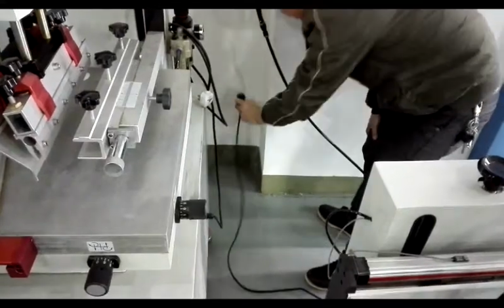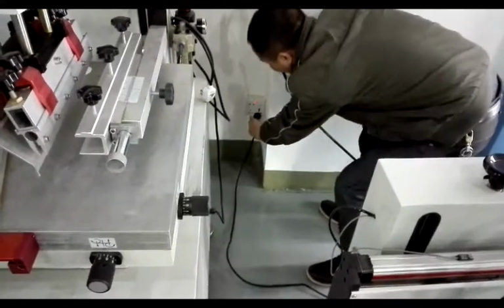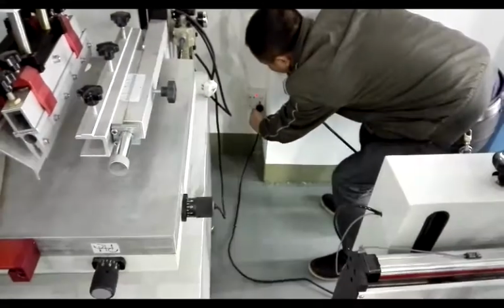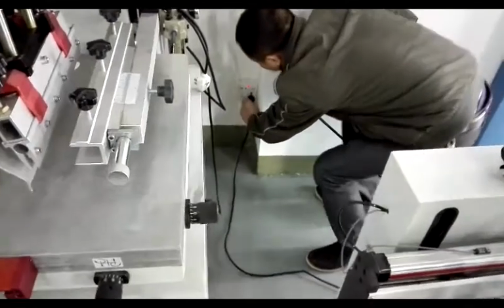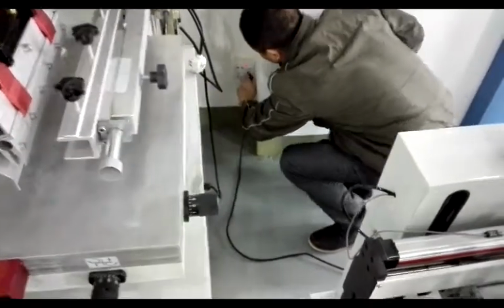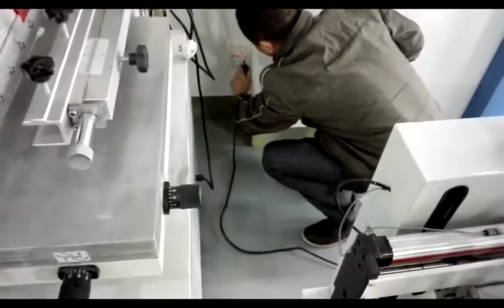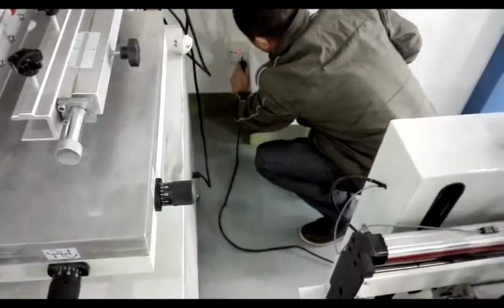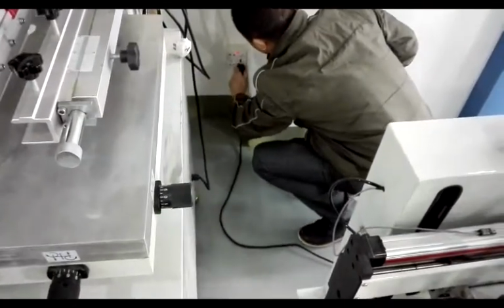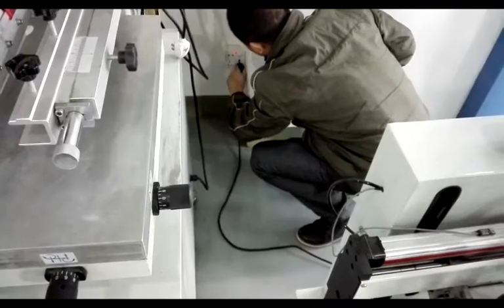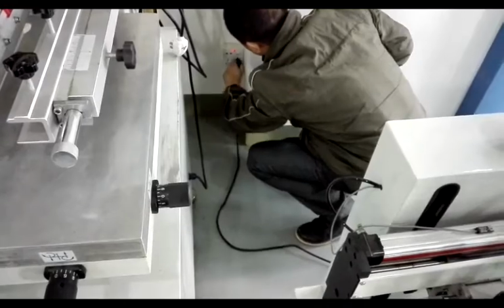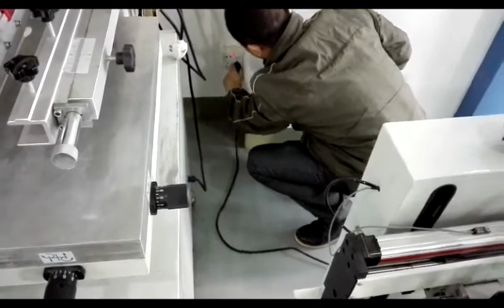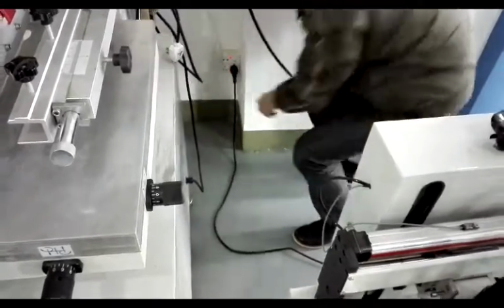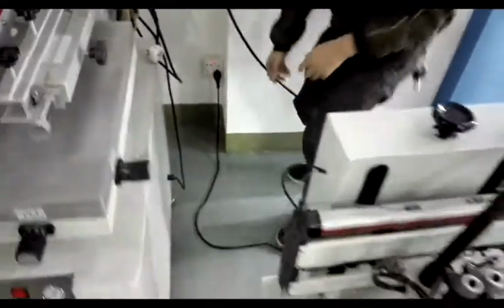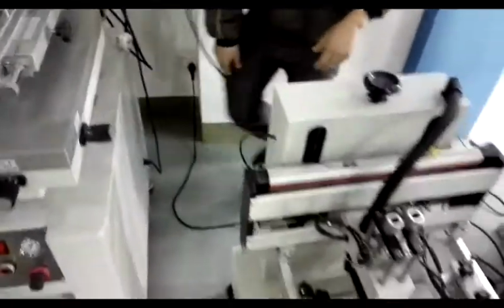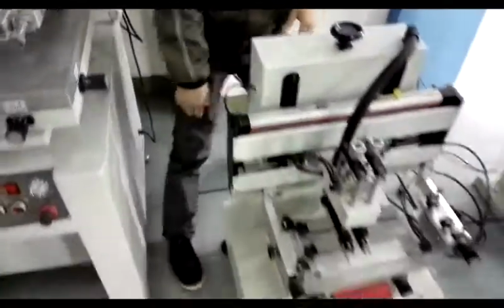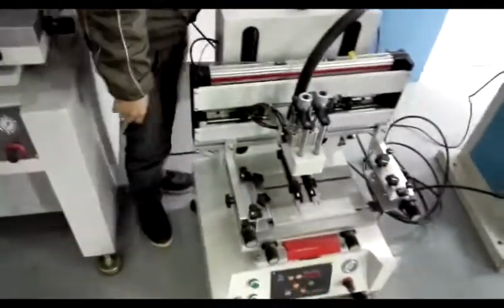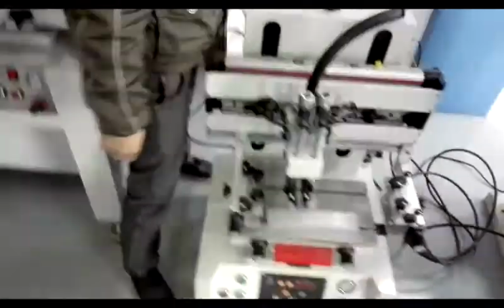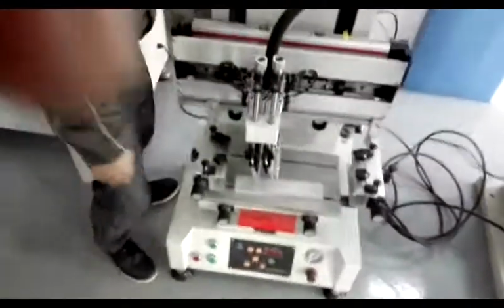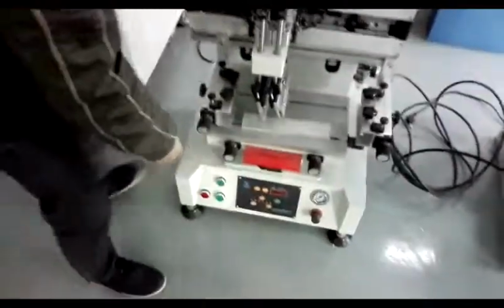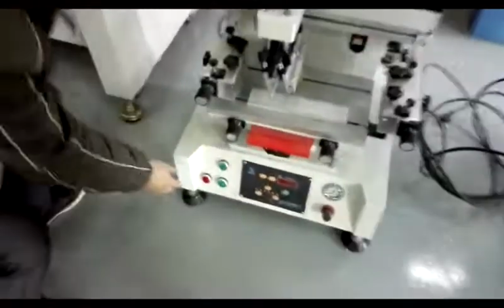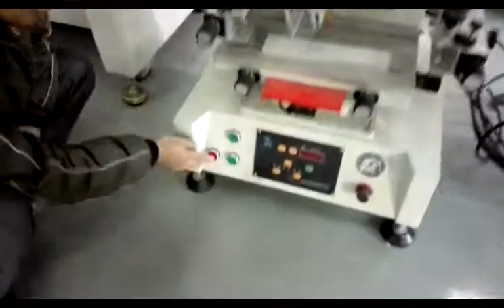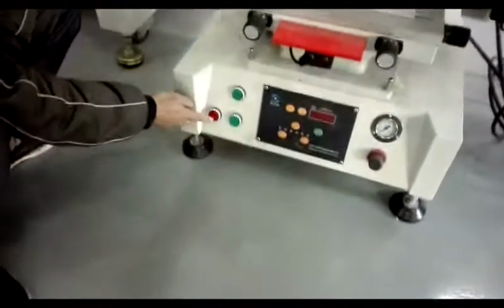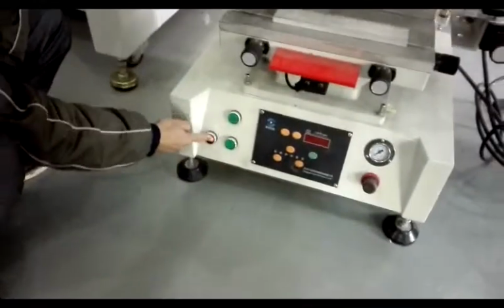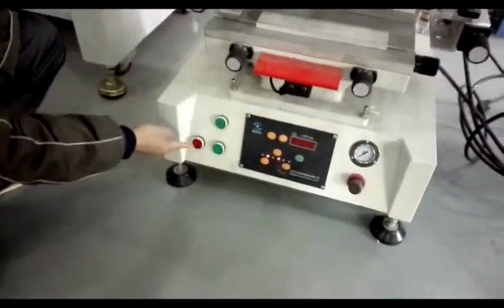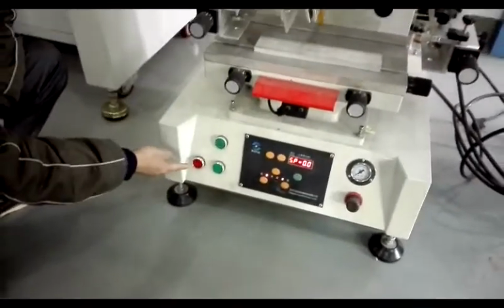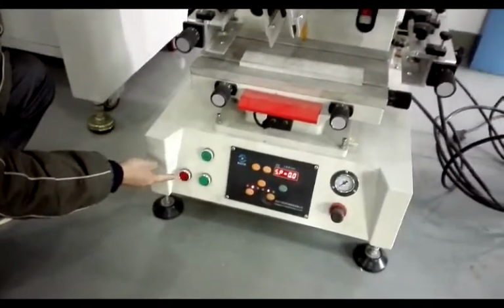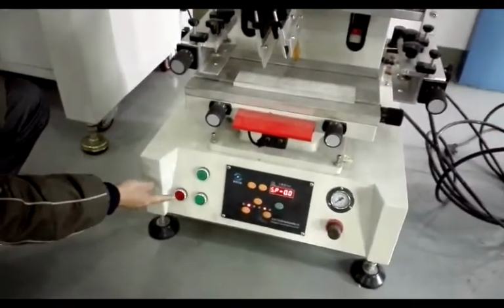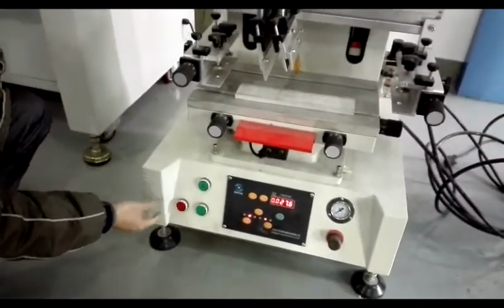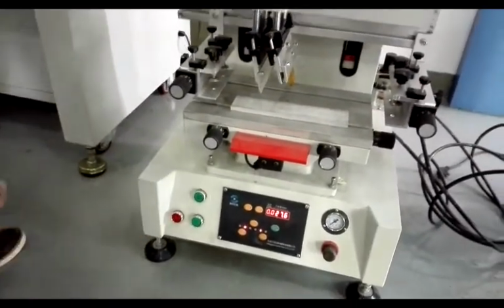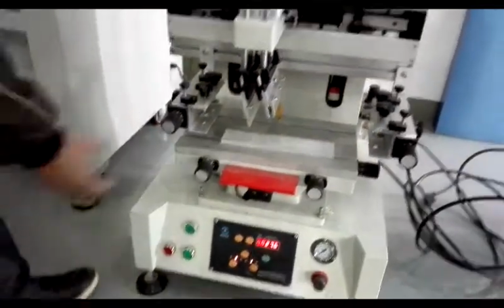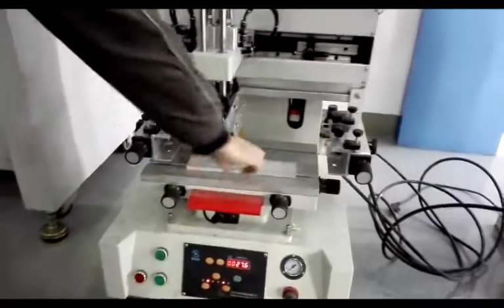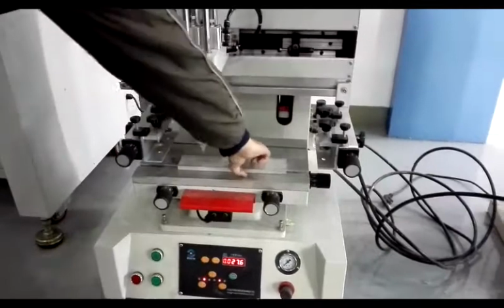The first step is to collect an electricity power plug. The second is to press the power switch. The machine will display like this.